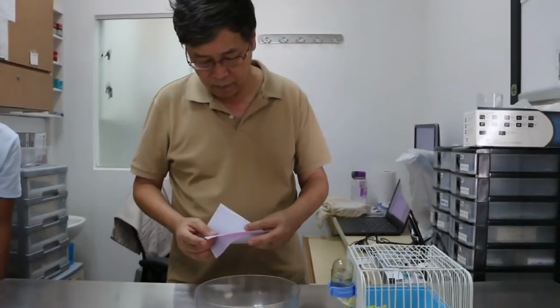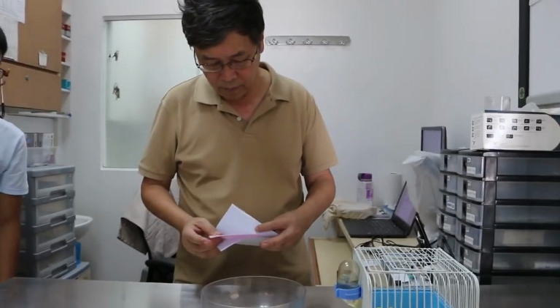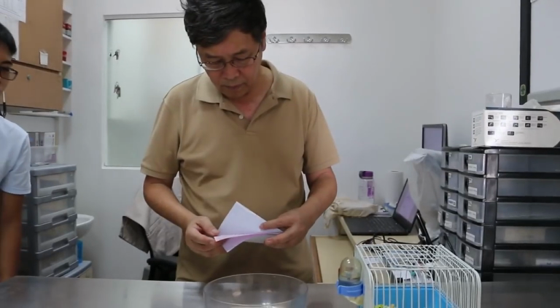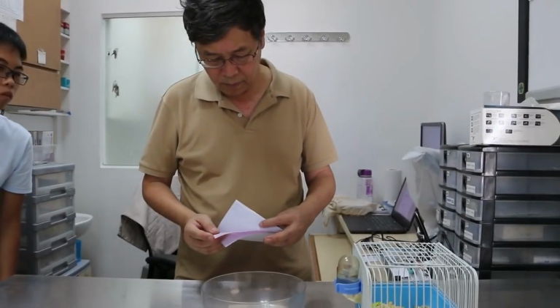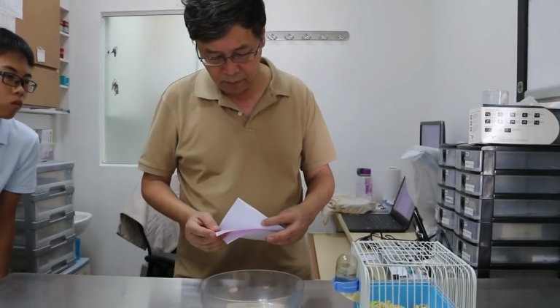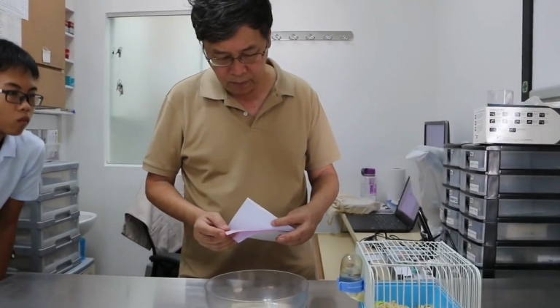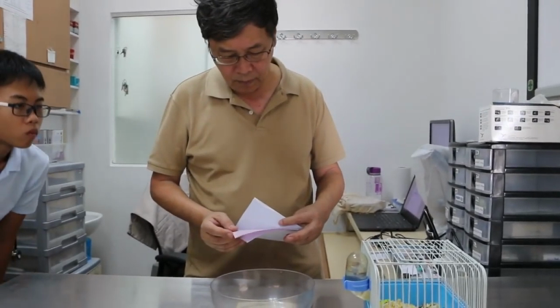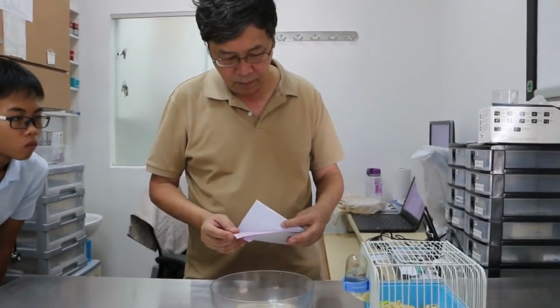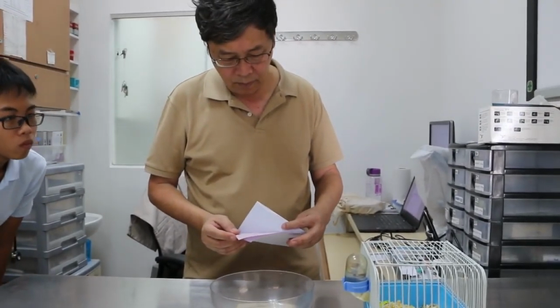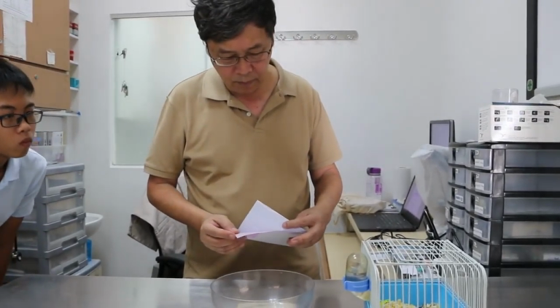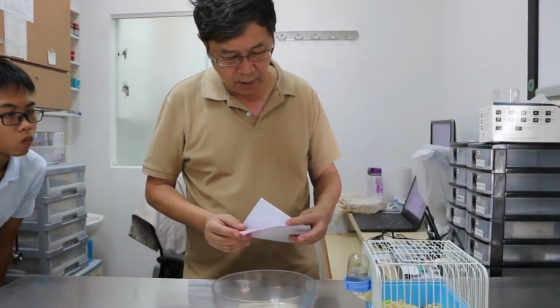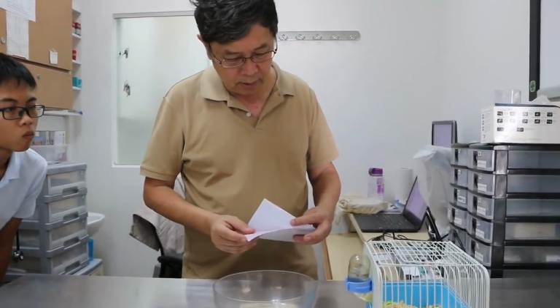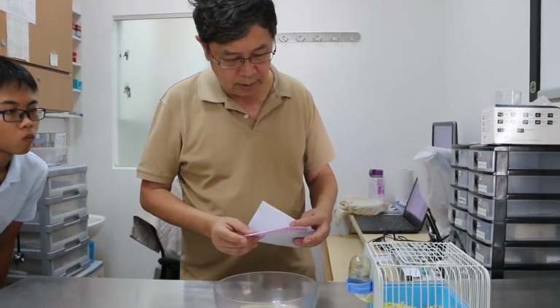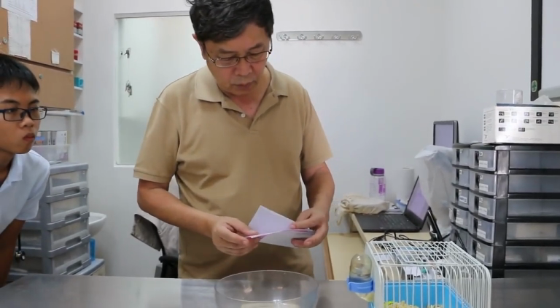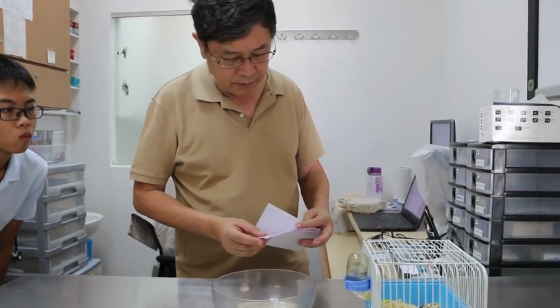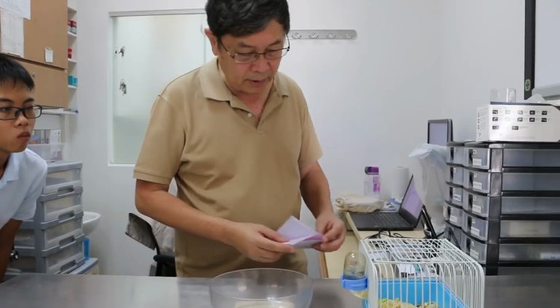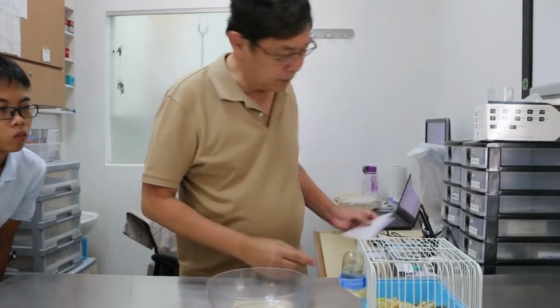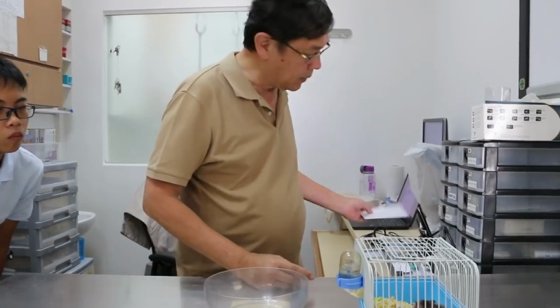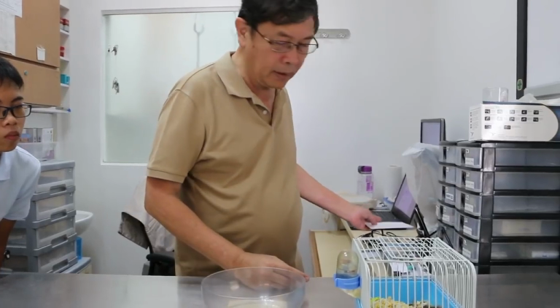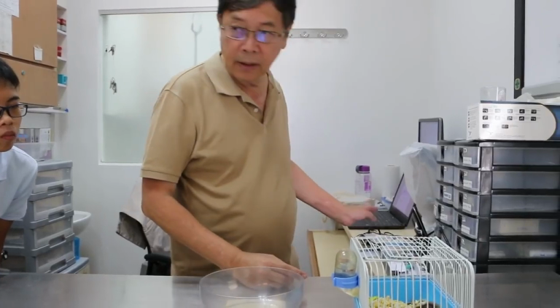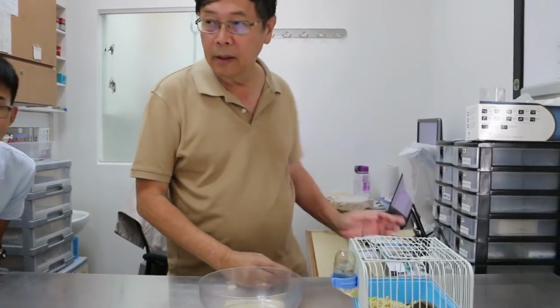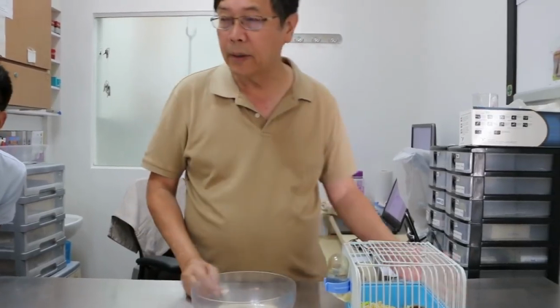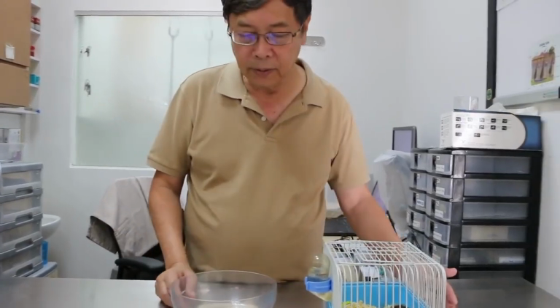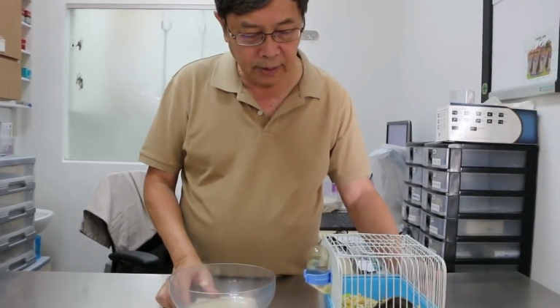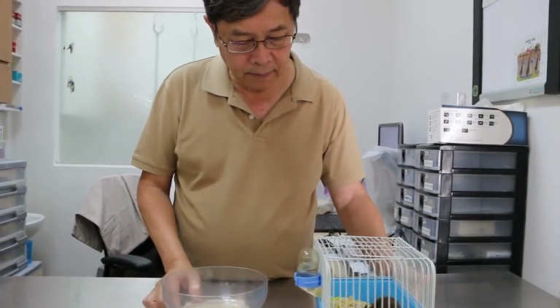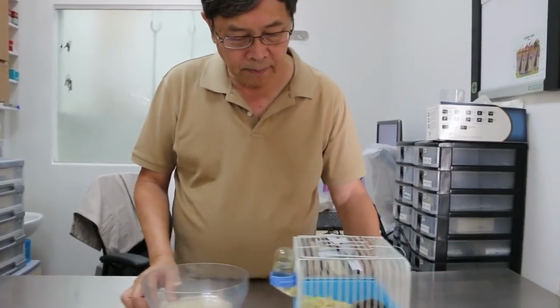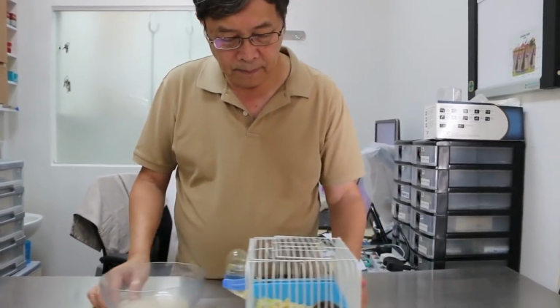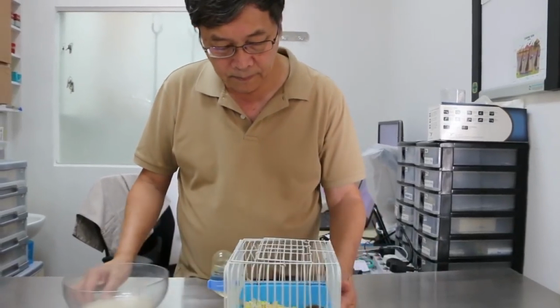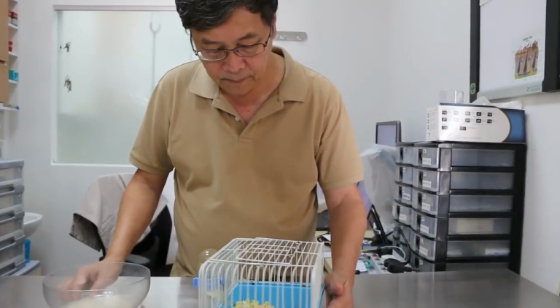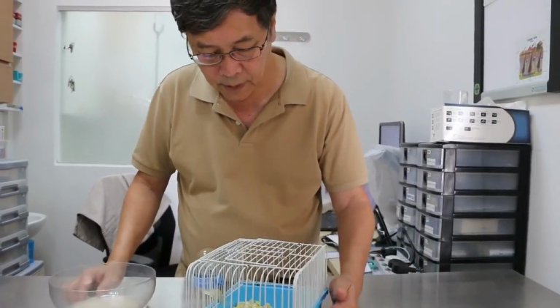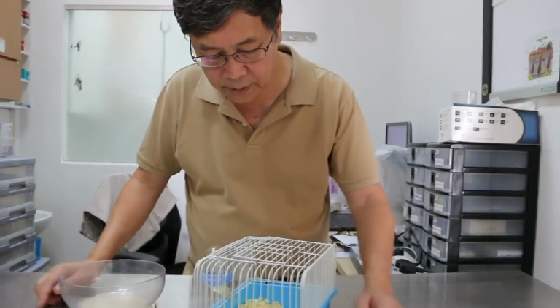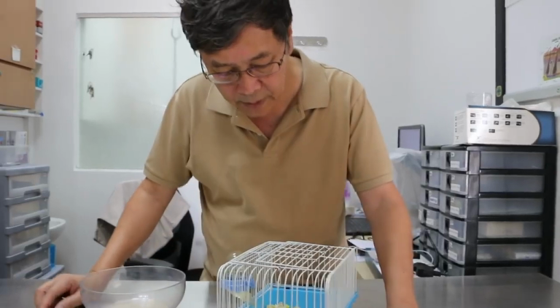18 September 2018, Tuesday. This is the dwarf hamster. What's the complaint? It's one year old, right? One year plus eight months. What's the complaint?